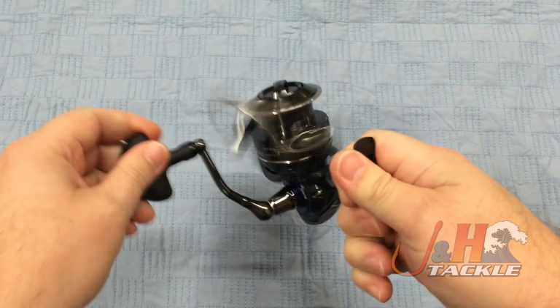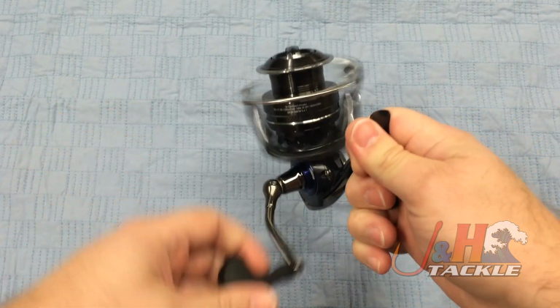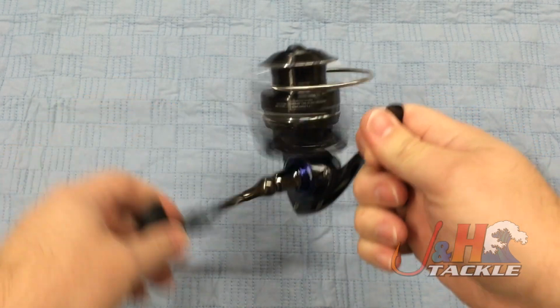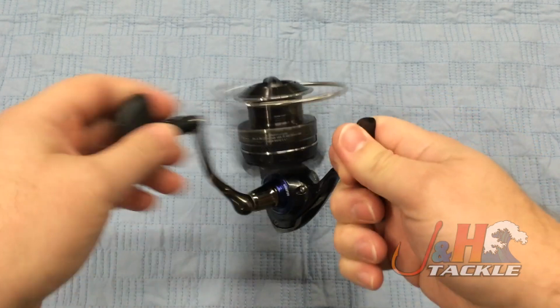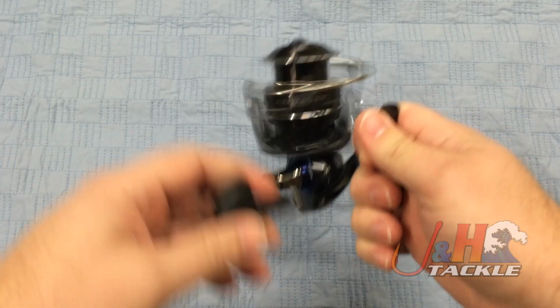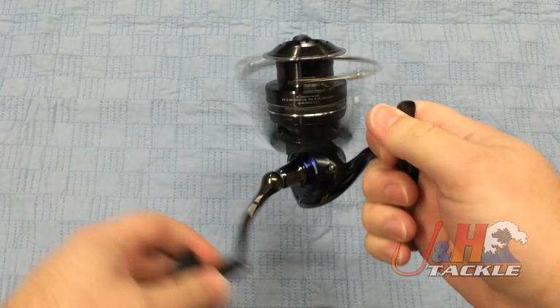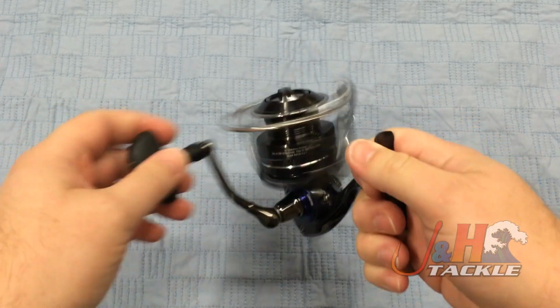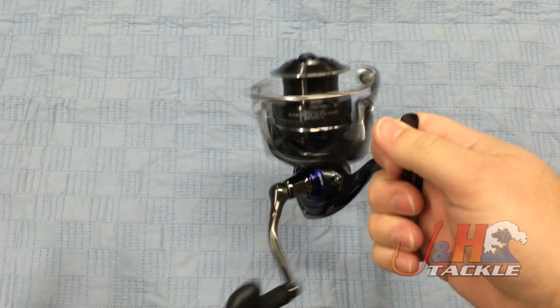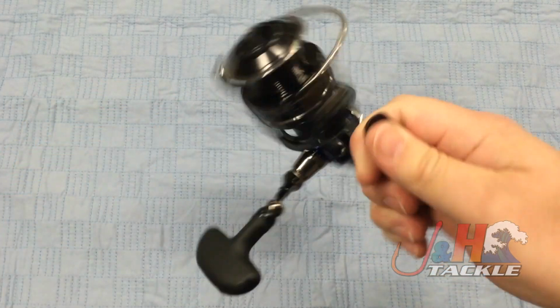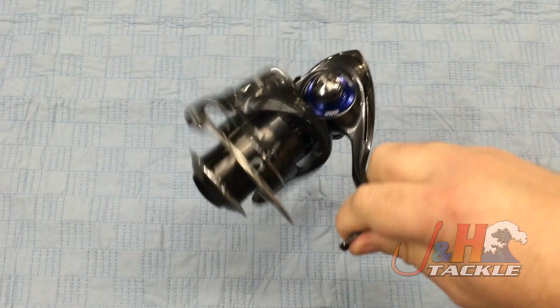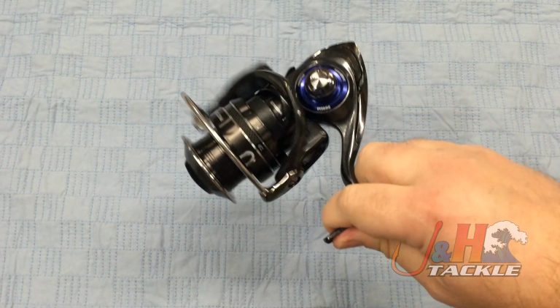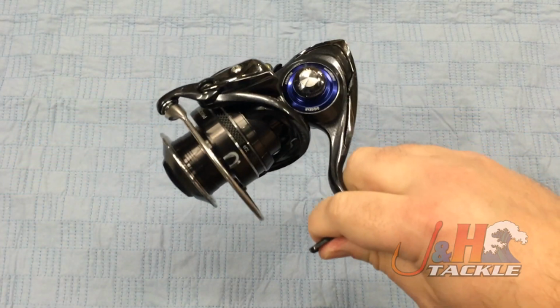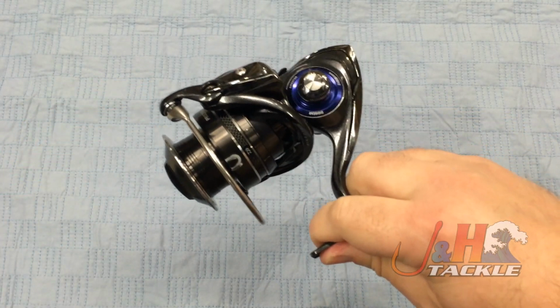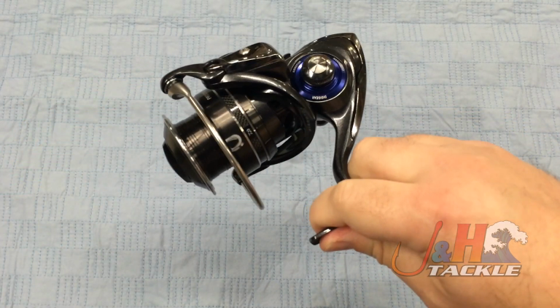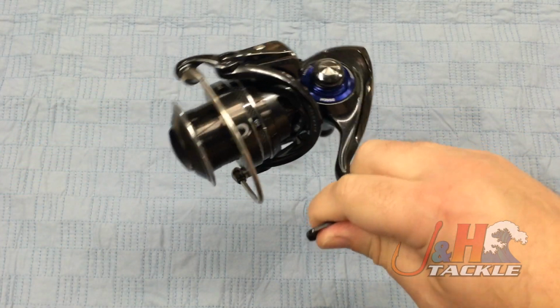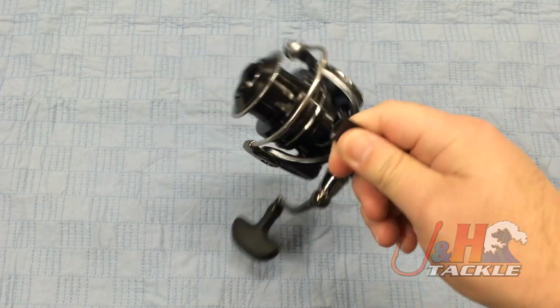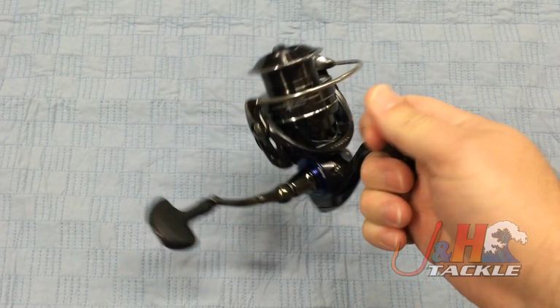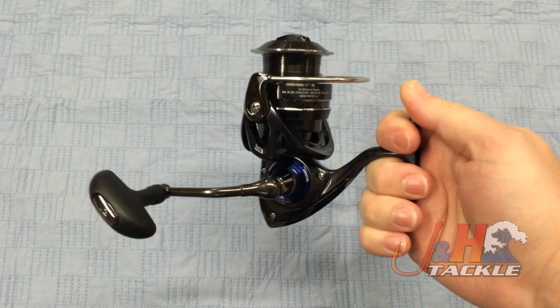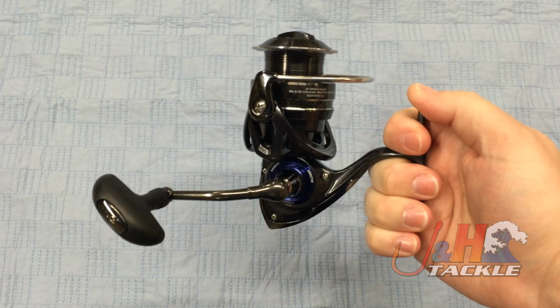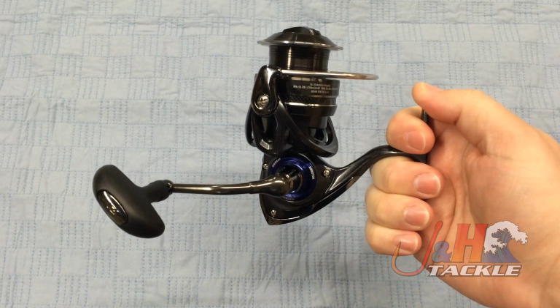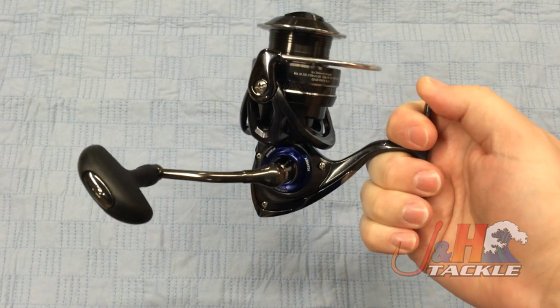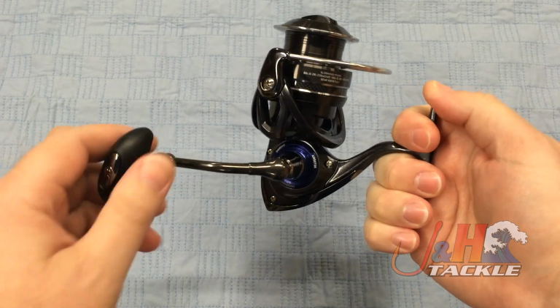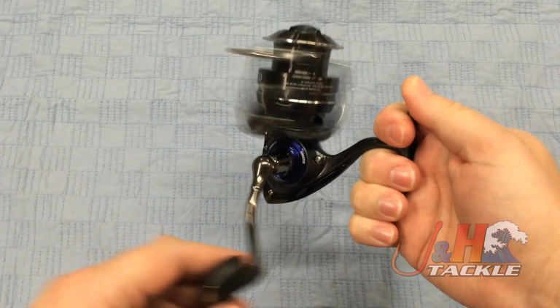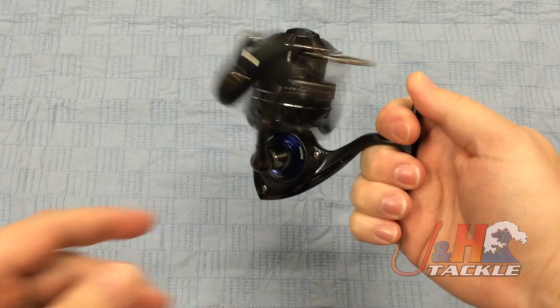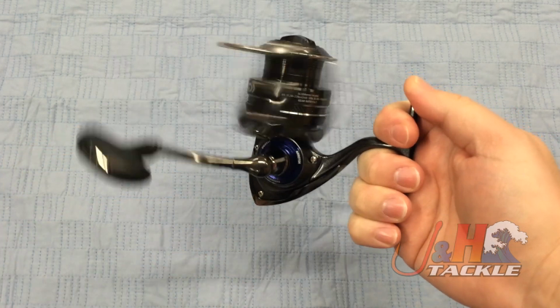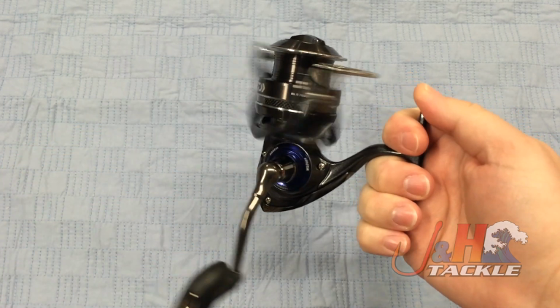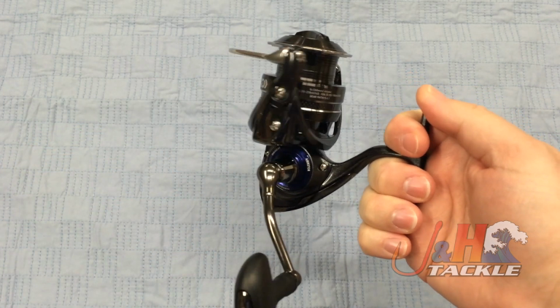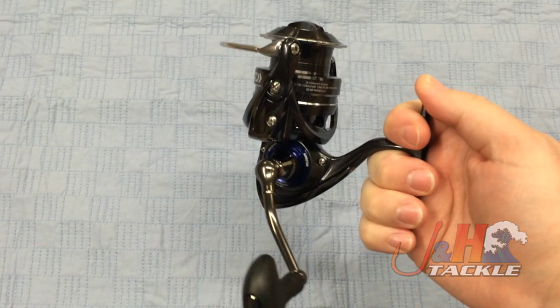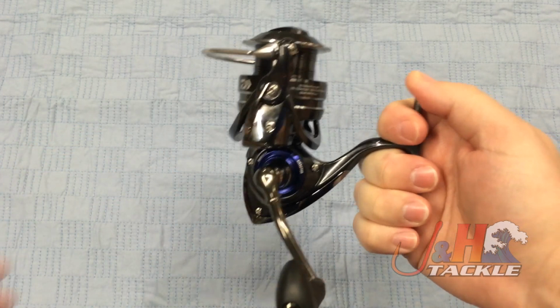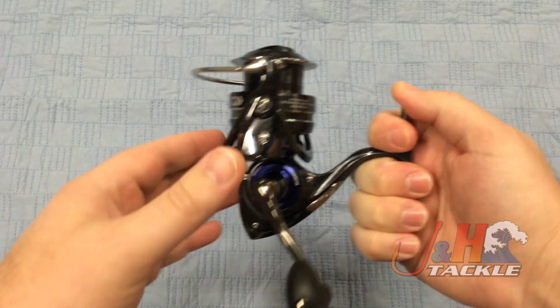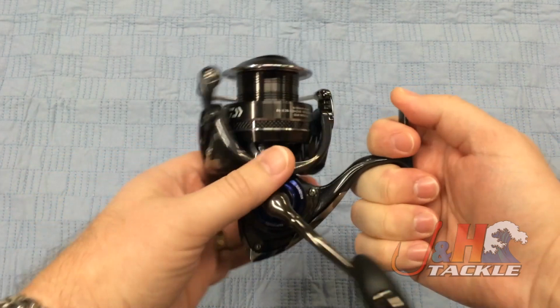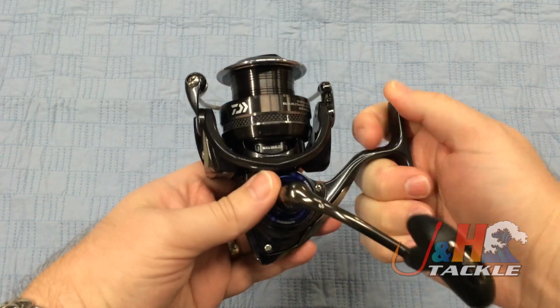It's got the tubular air bale and the air rotor. They did what they could to cut out as much weight as possible. Eight ball bearings — that's going to contribute to this reel being so smooth, but it really is that mag seal.